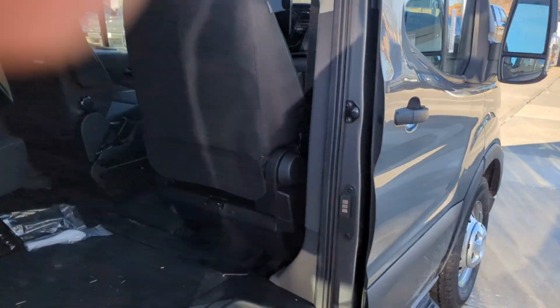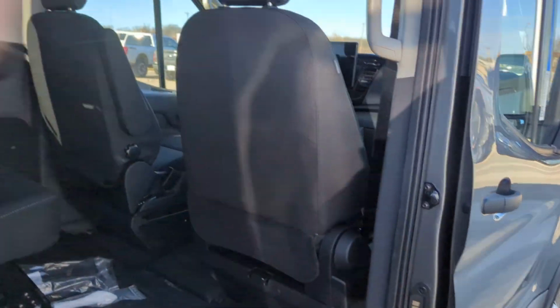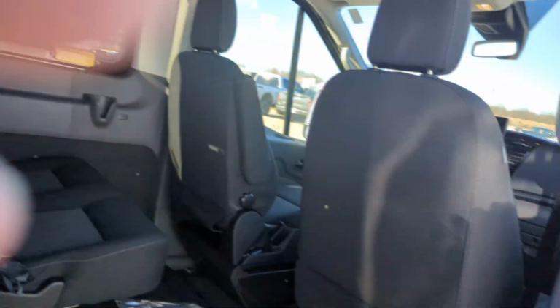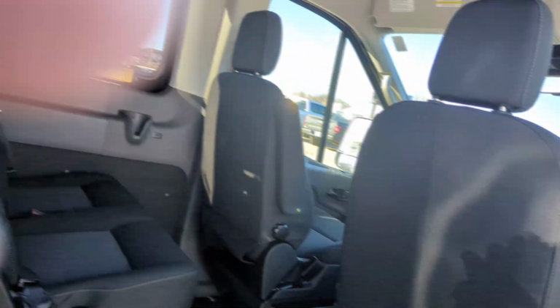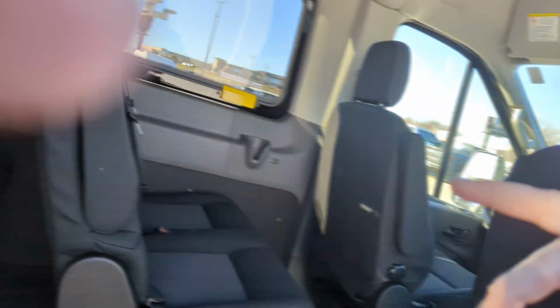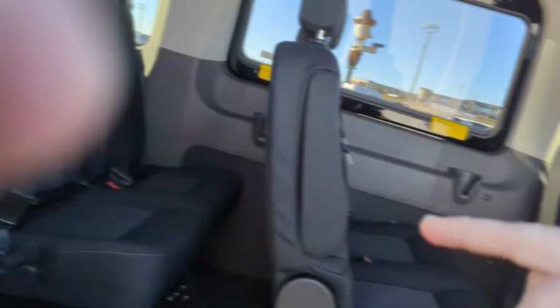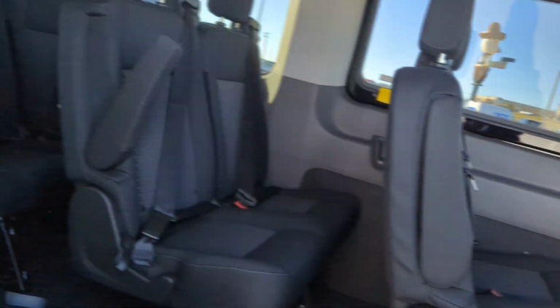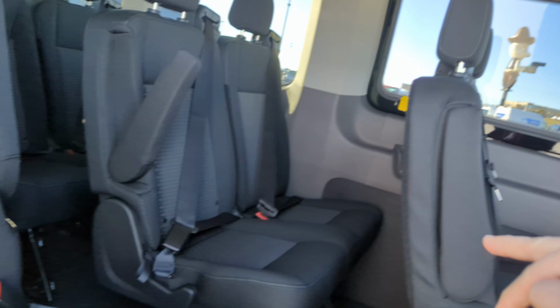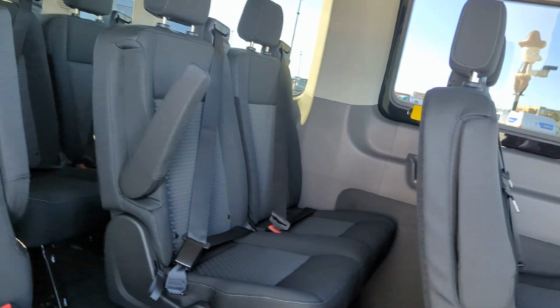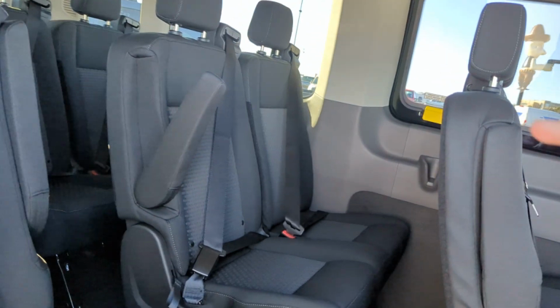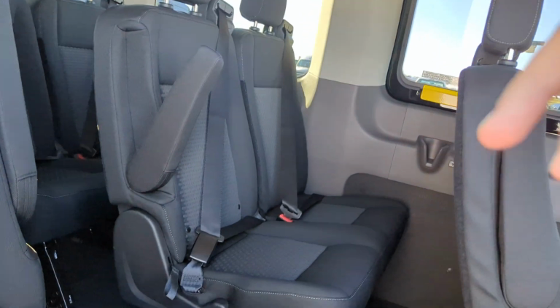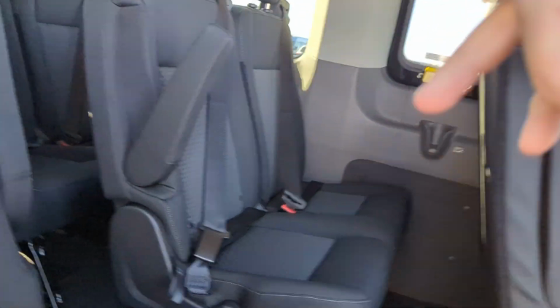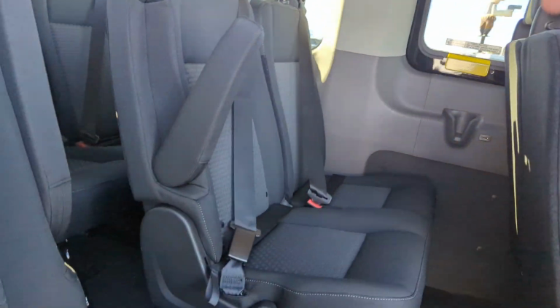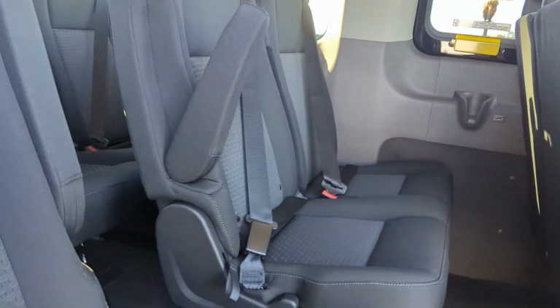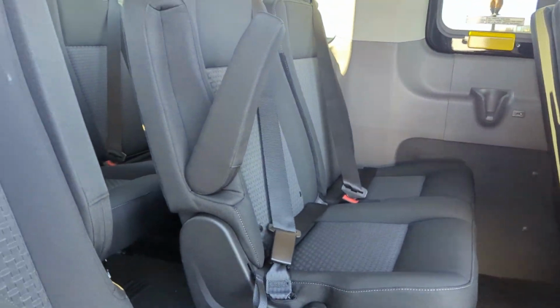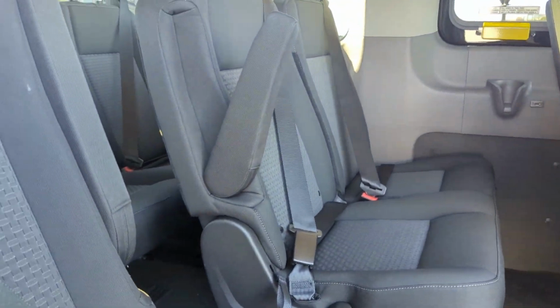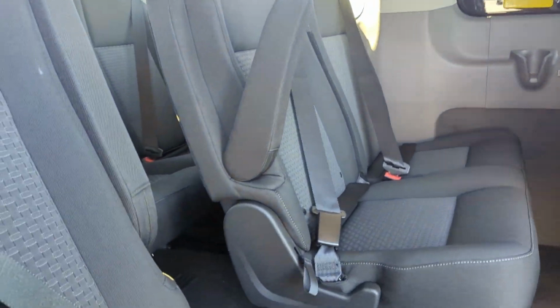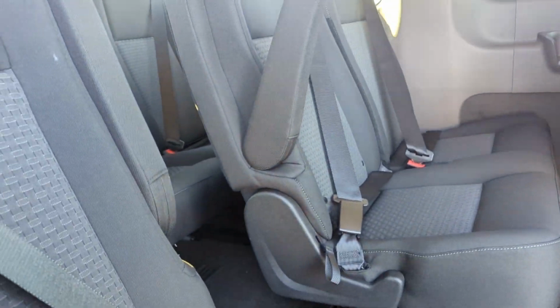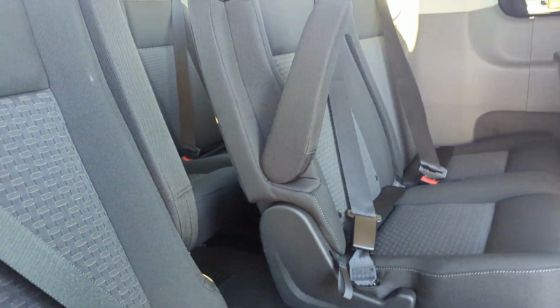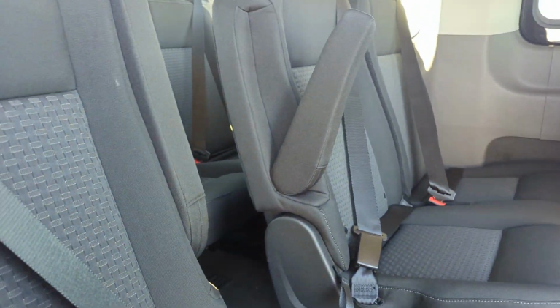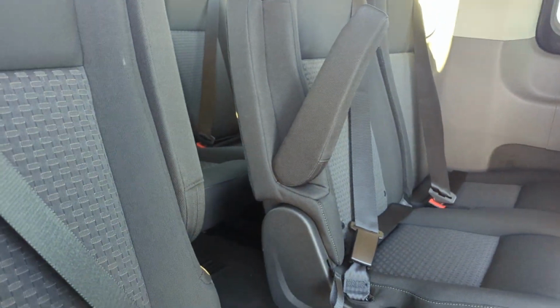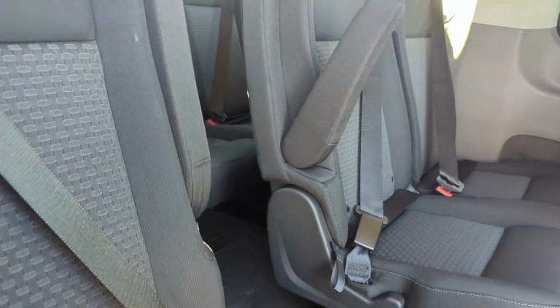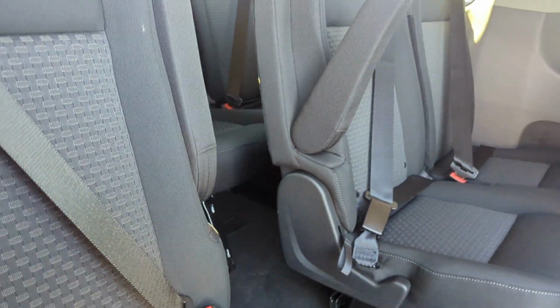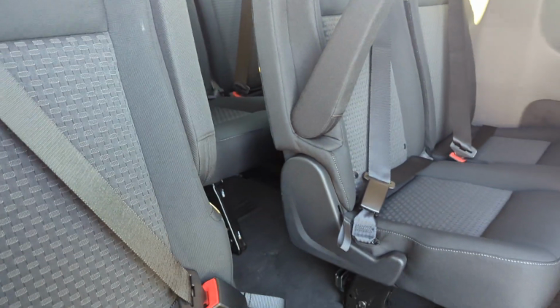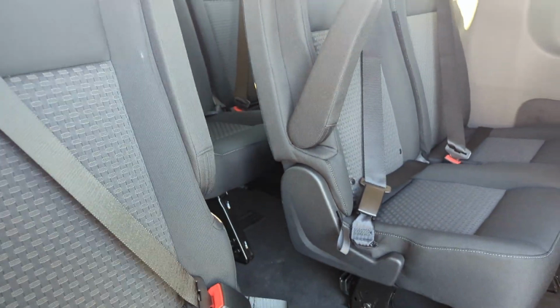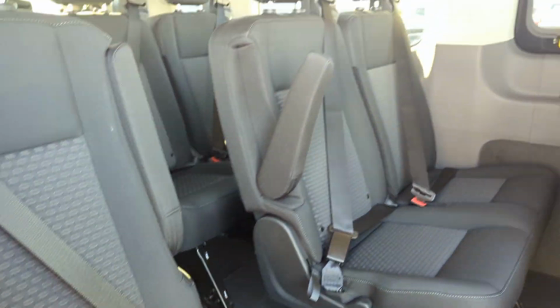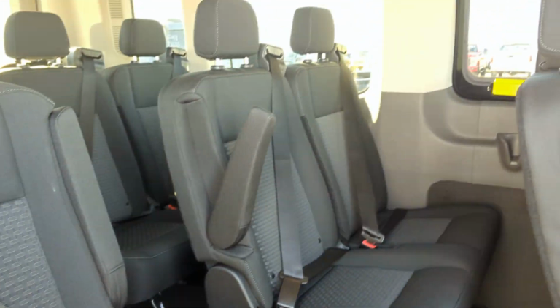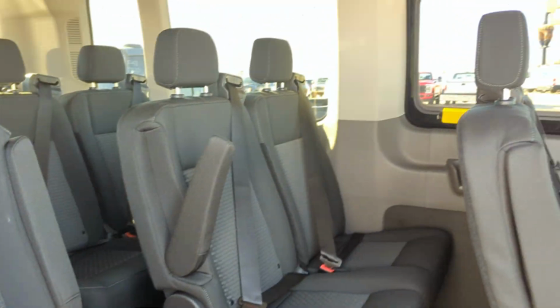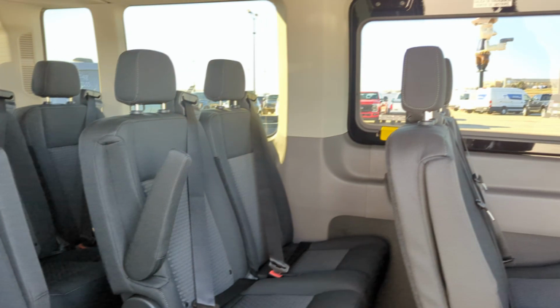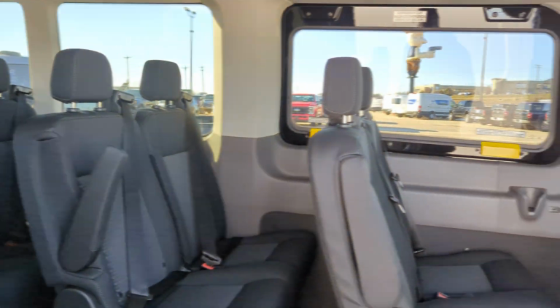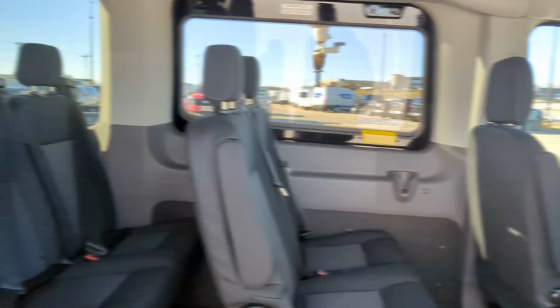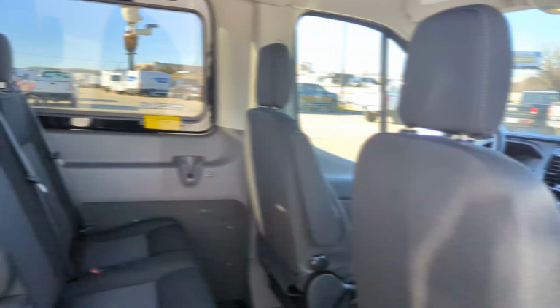So you've got 2, 3, 4, 5, 6, 7, 8, 9, 10, 11, 12, 13 — seating for up to 14 in this one.